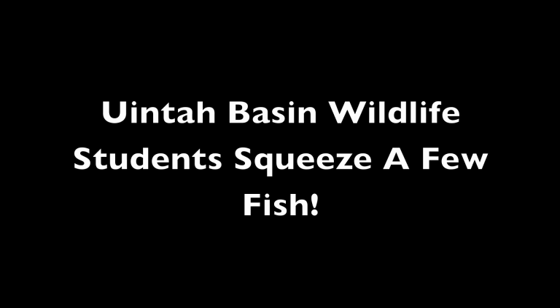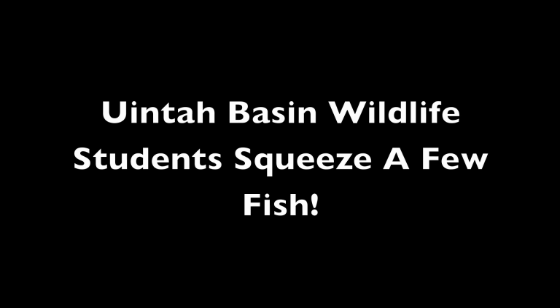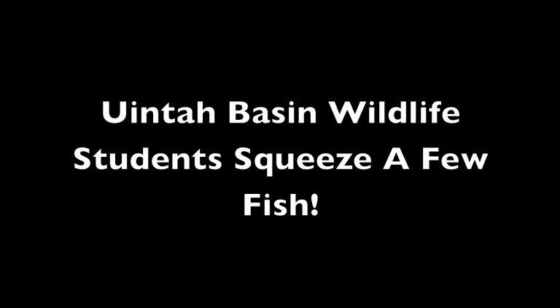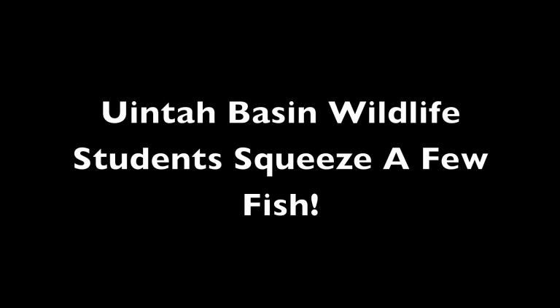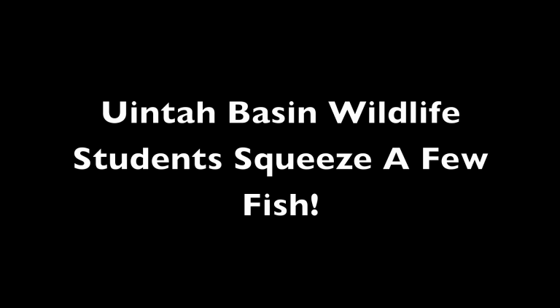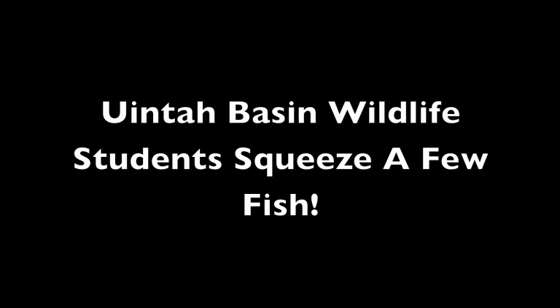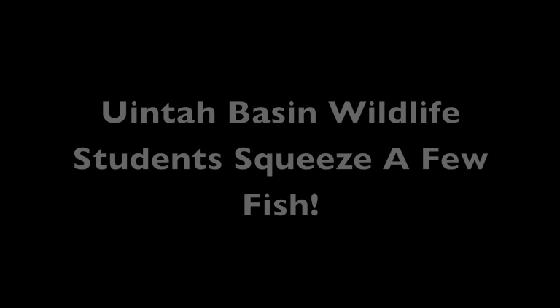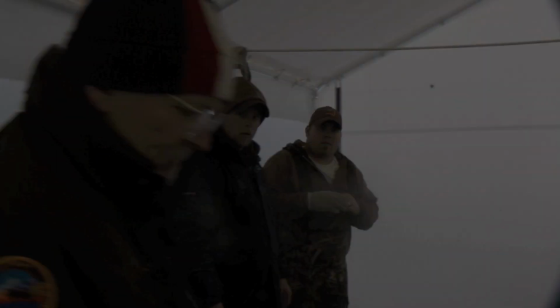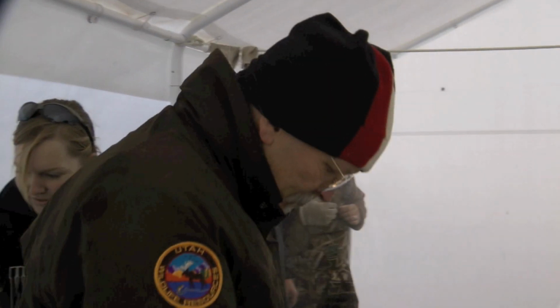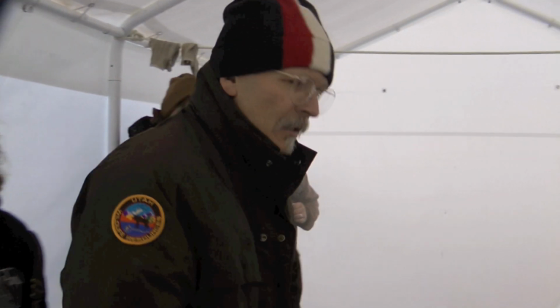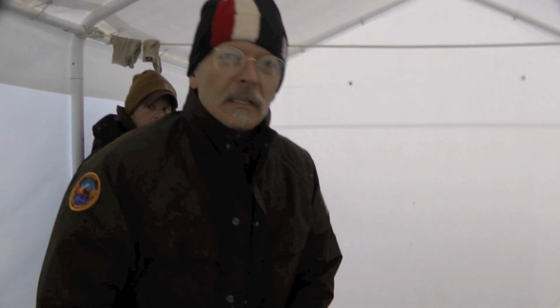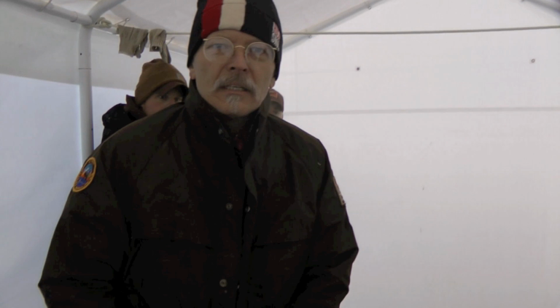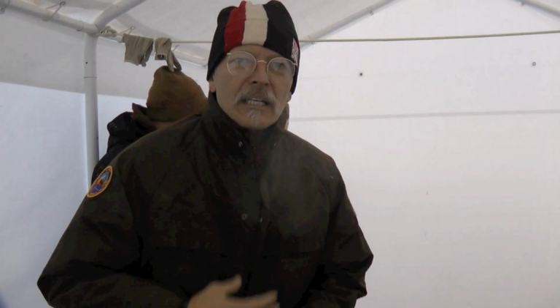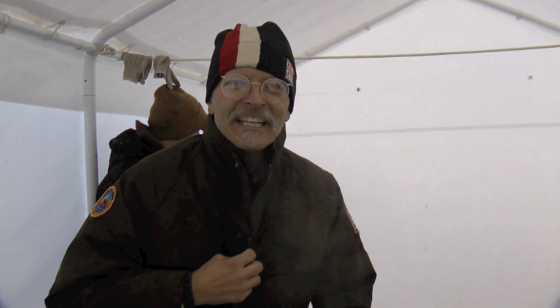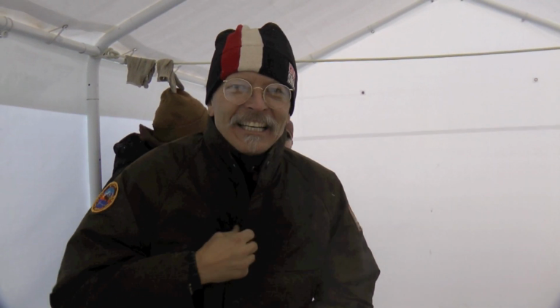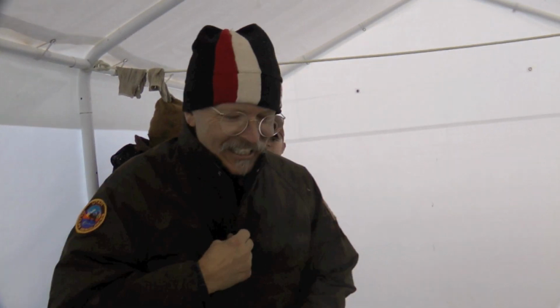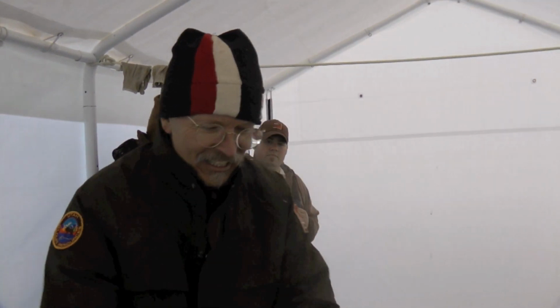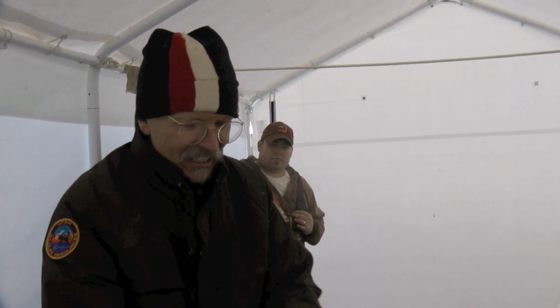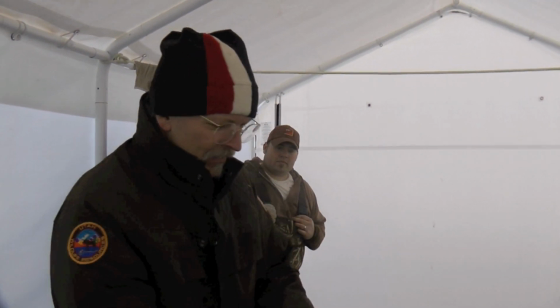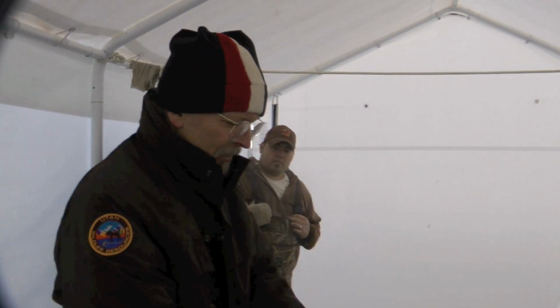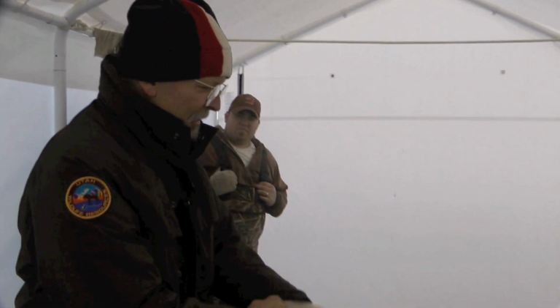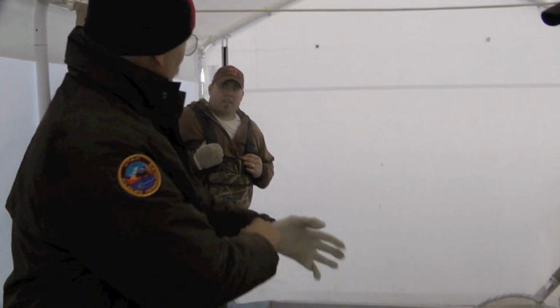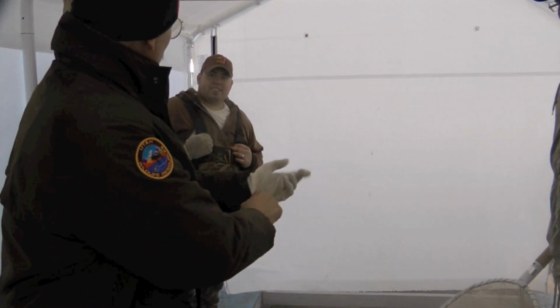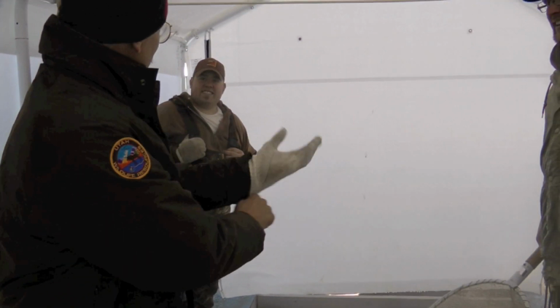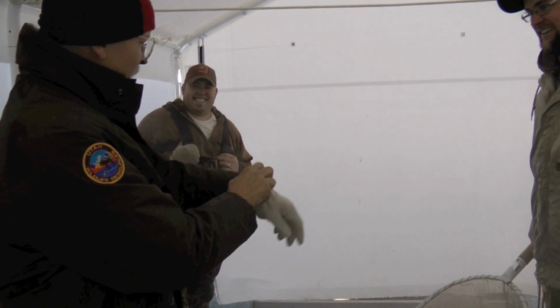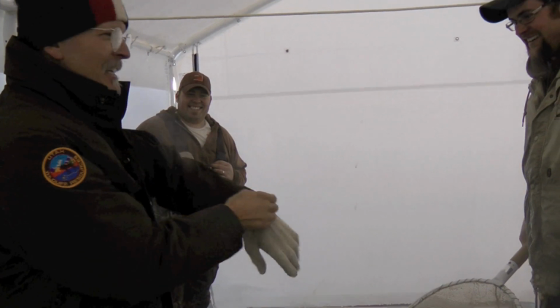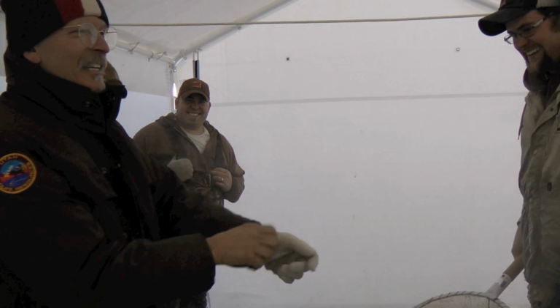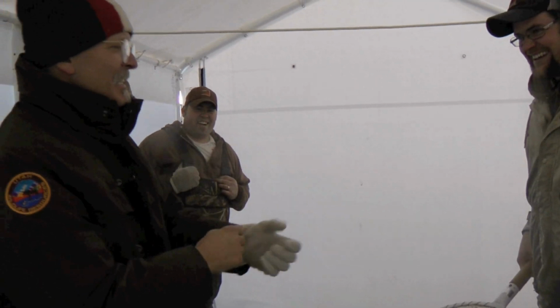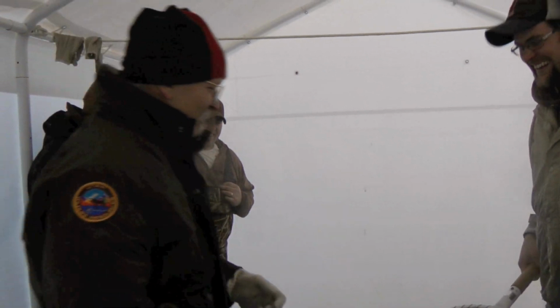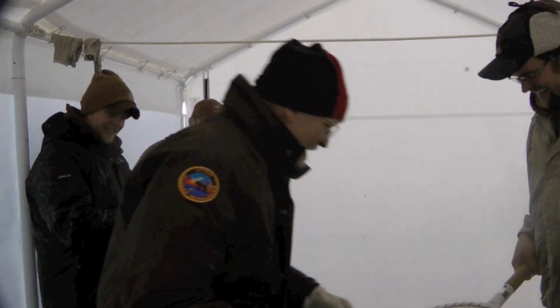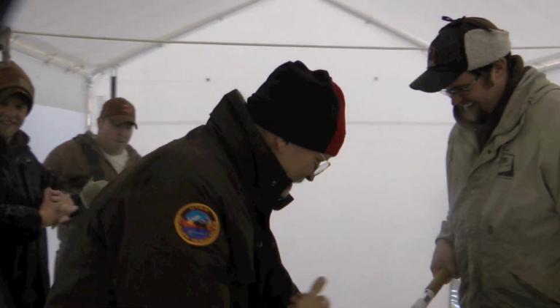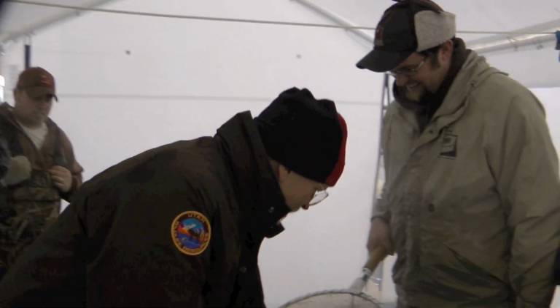Hey everybody. This is Dr. Rich Etchberger from the Uintah Basin campus of Utah State University. Today we did something really interesting with our wildlife management class — instead of working with wildlife, we went out and worked with fish.